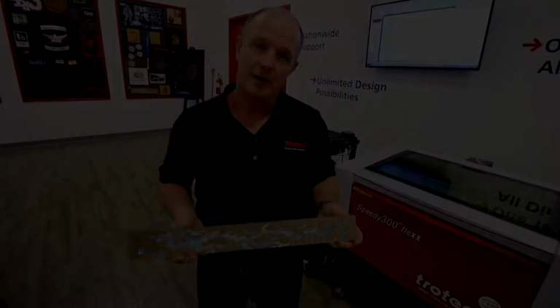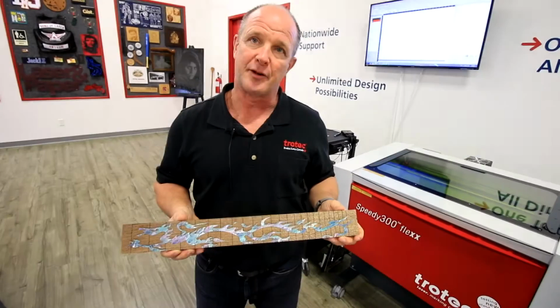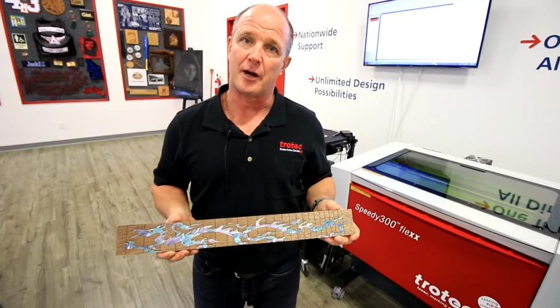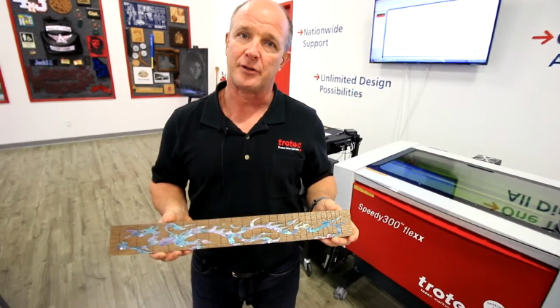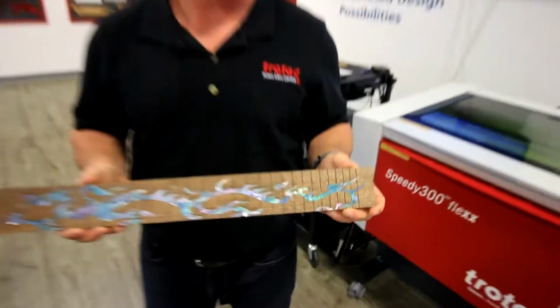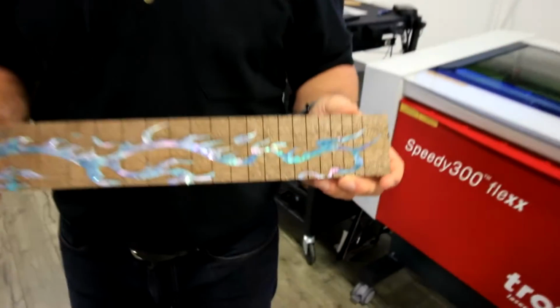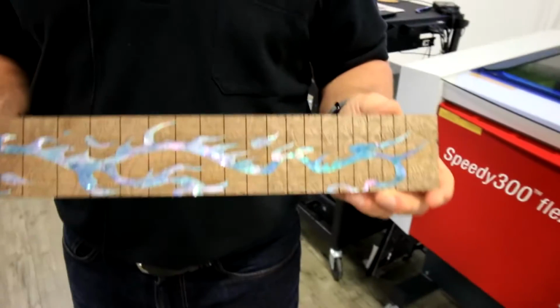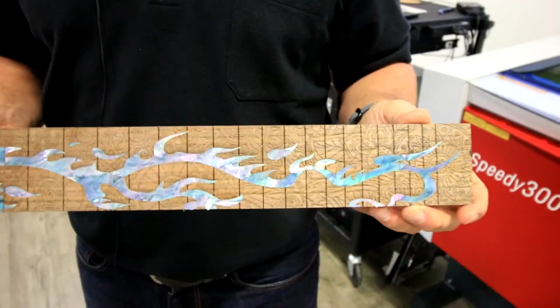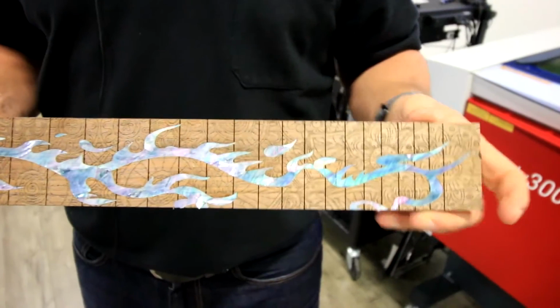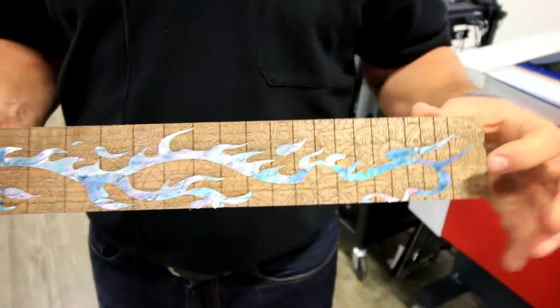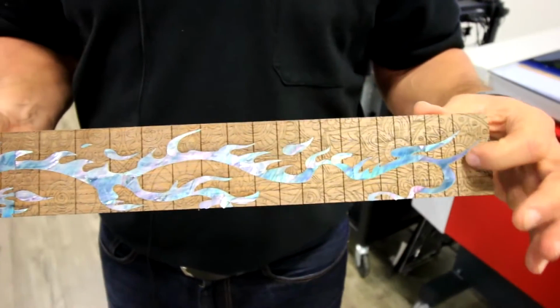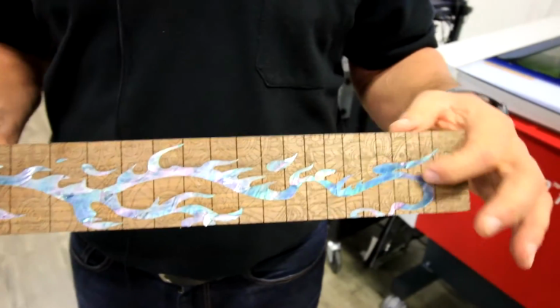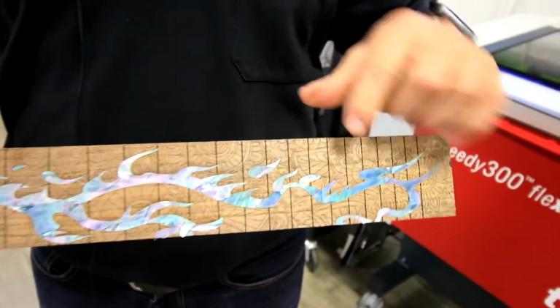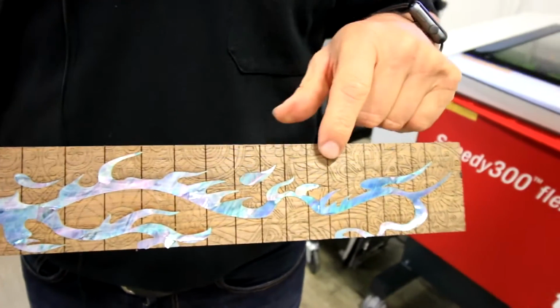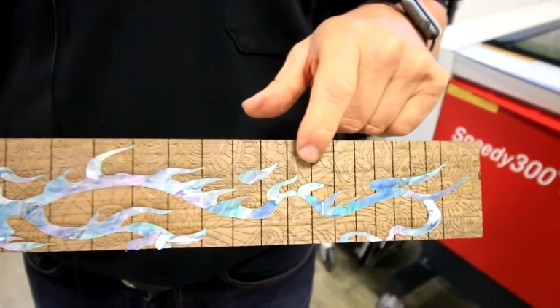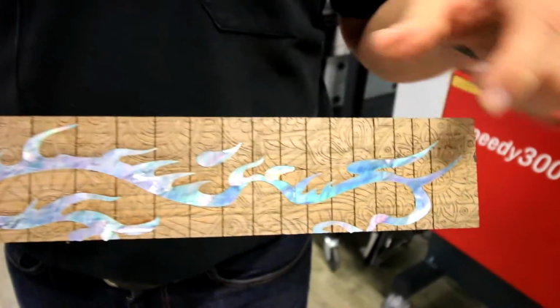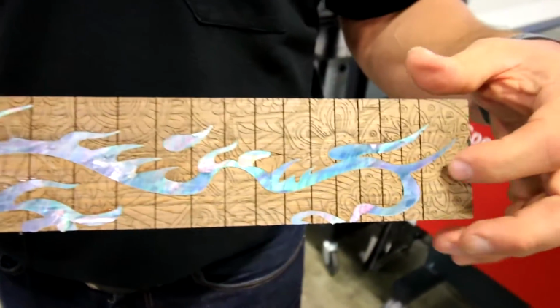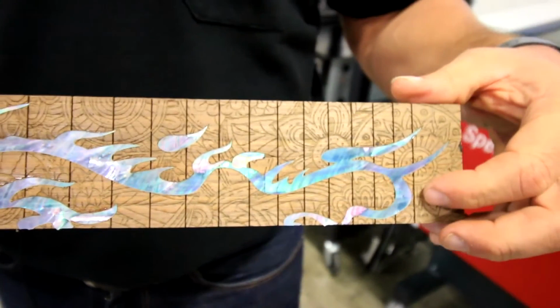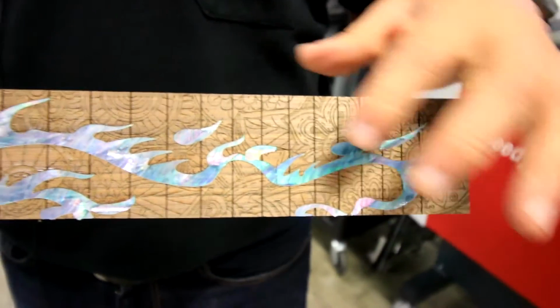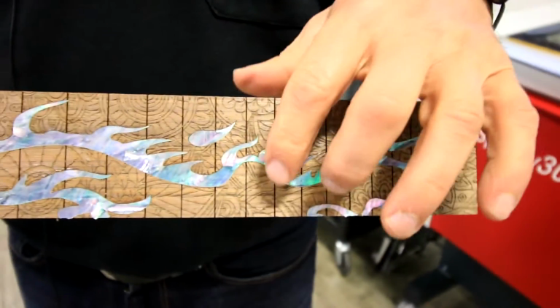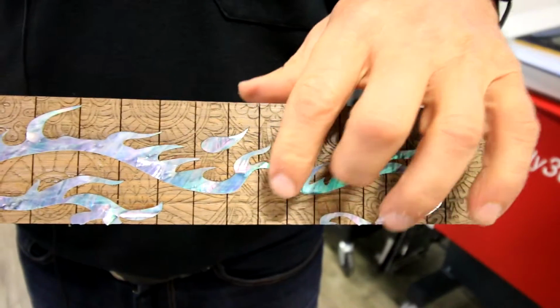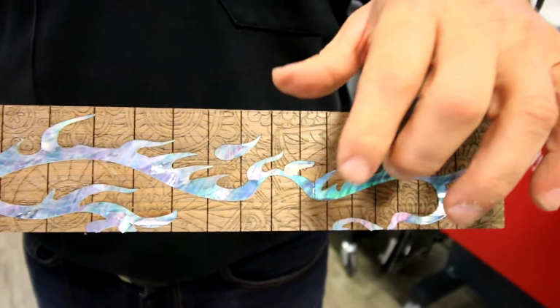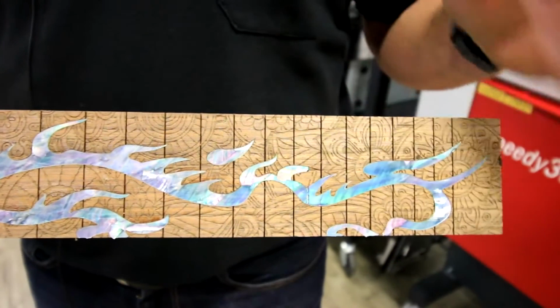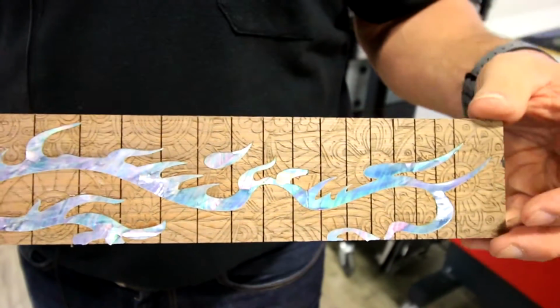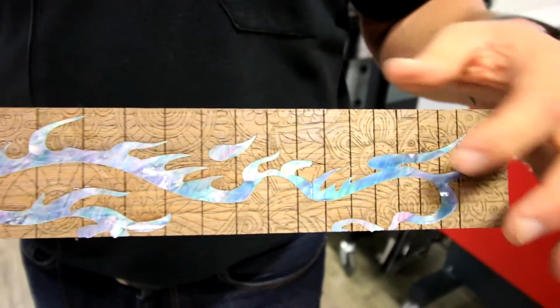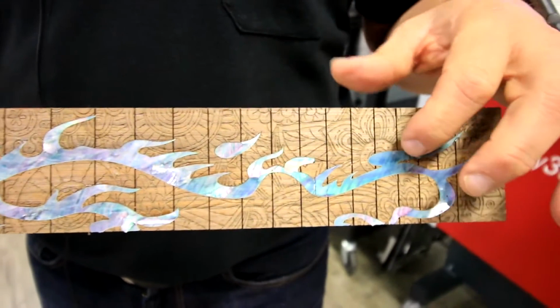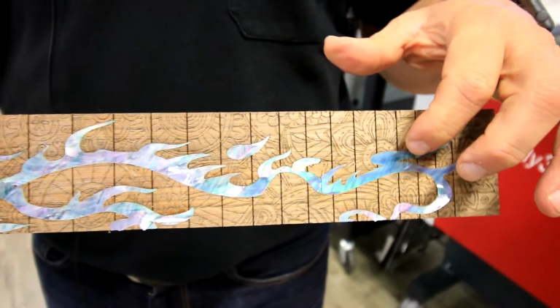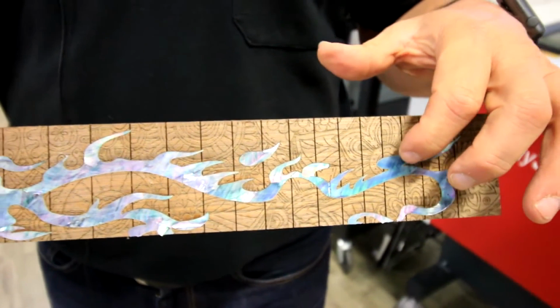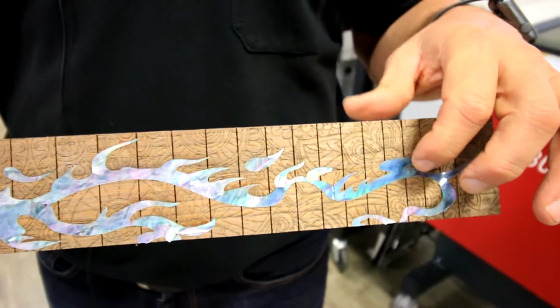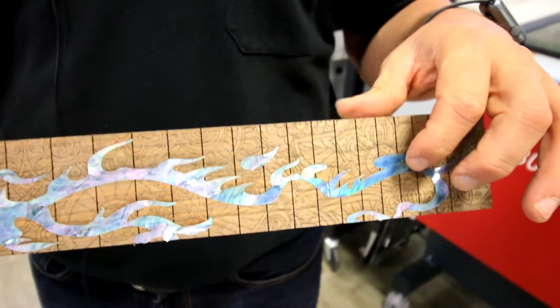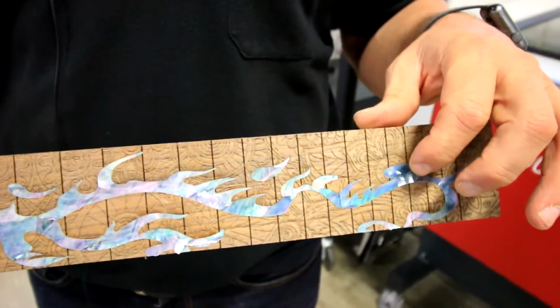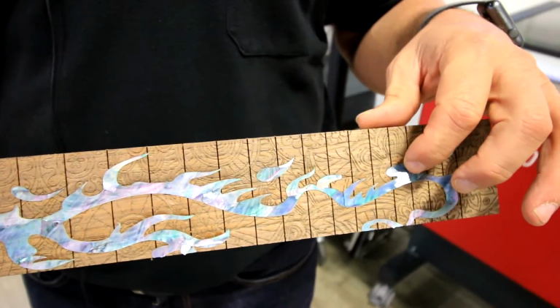Here's the finished product. You can see that we've actually got two engravings on here. The first is the actual background image, which is a decorative engraving. The other engraving is what is holding the mother of pearl inlay.